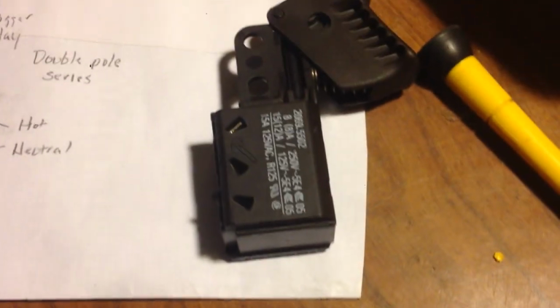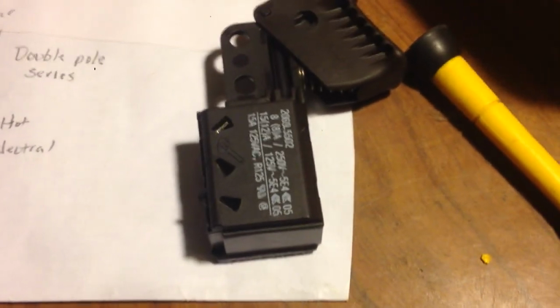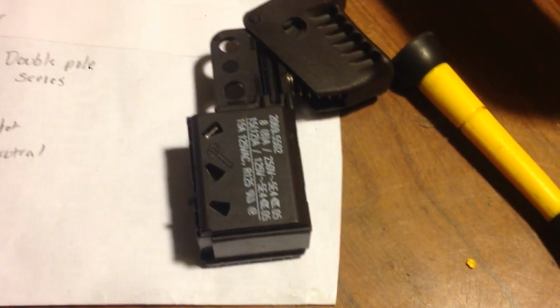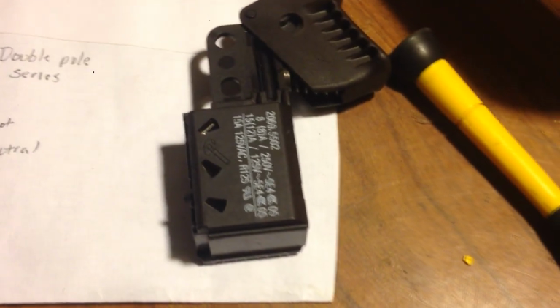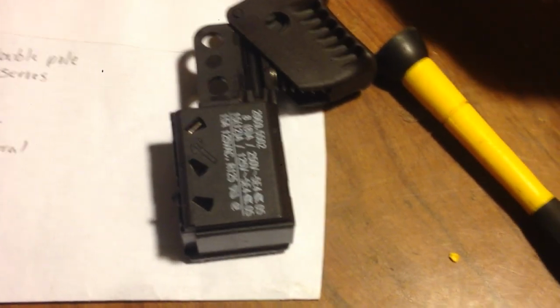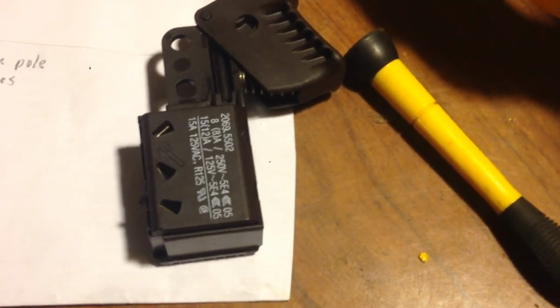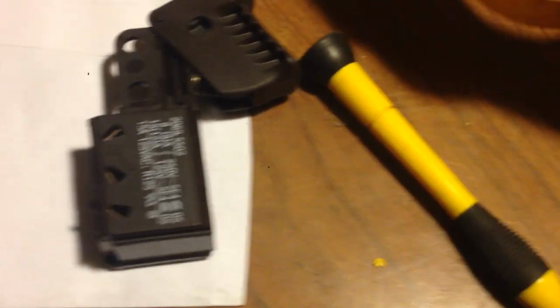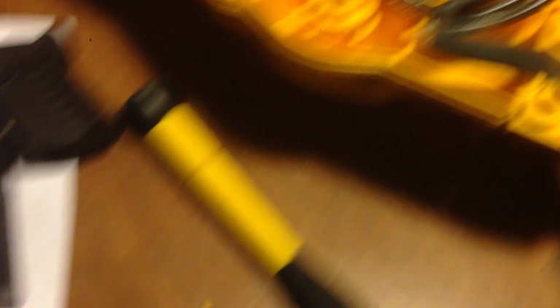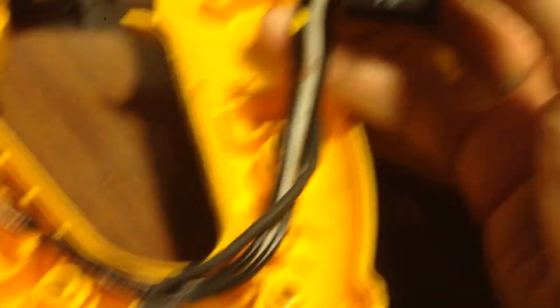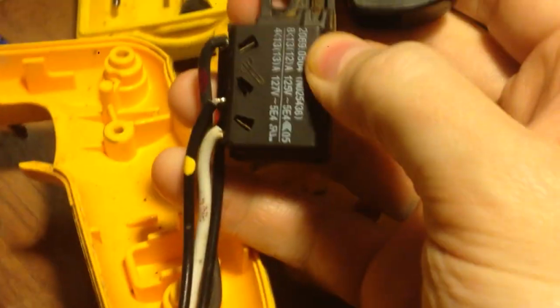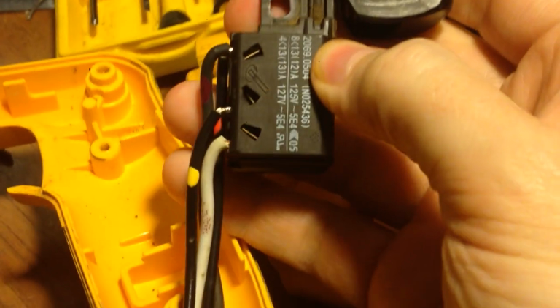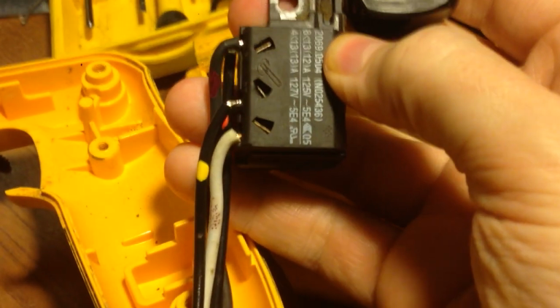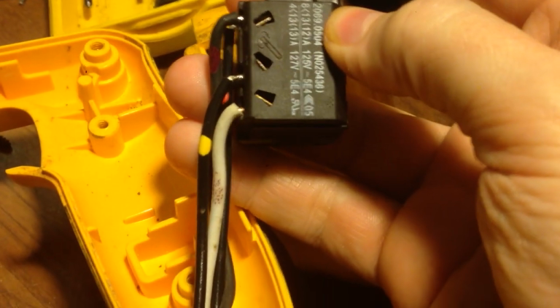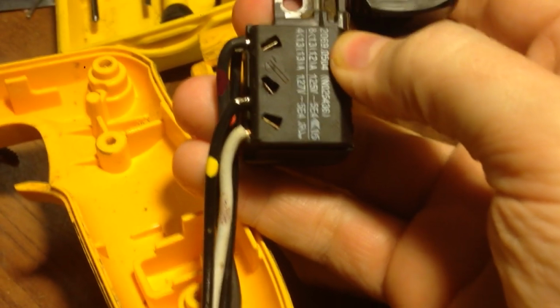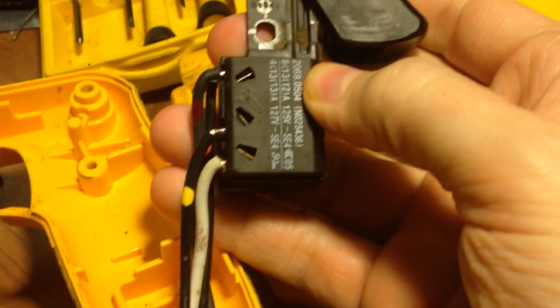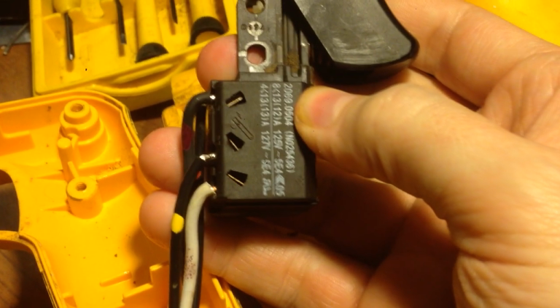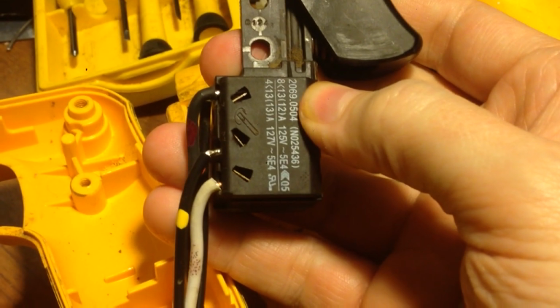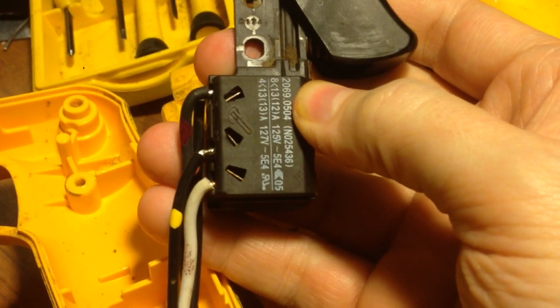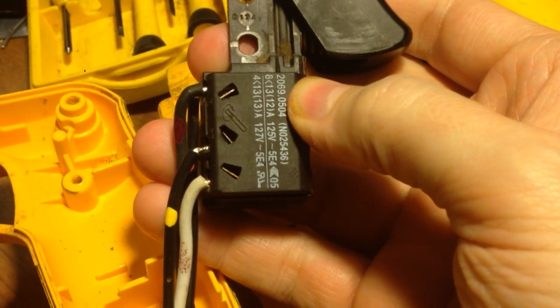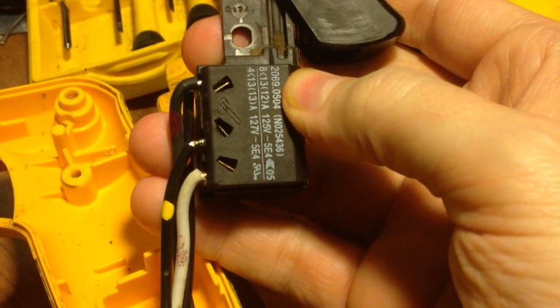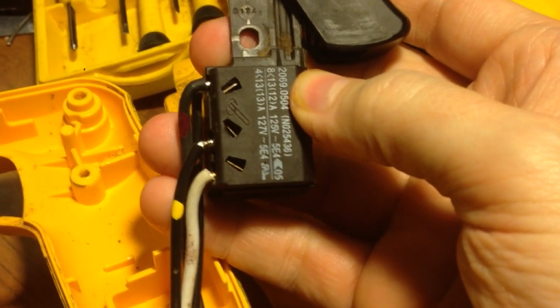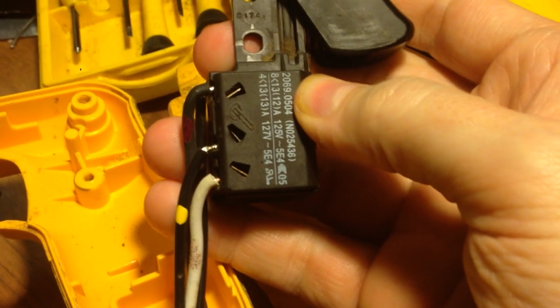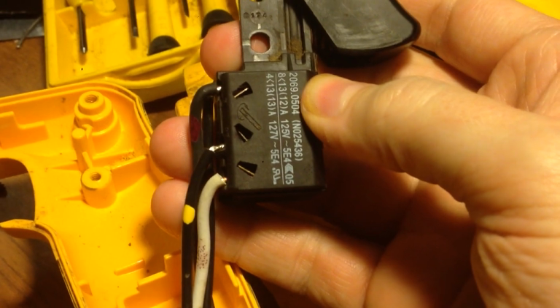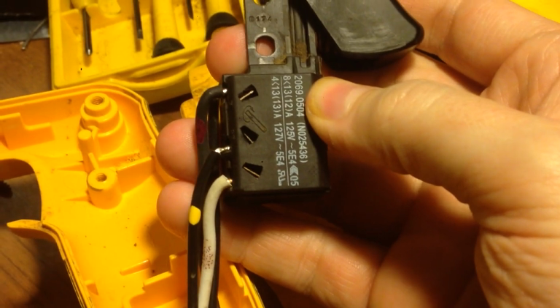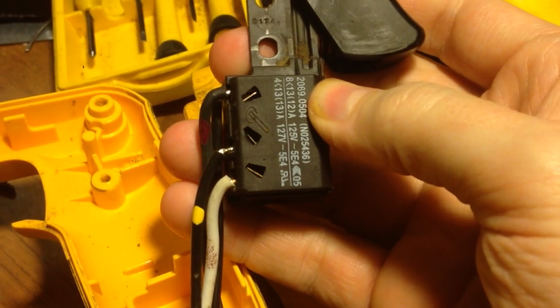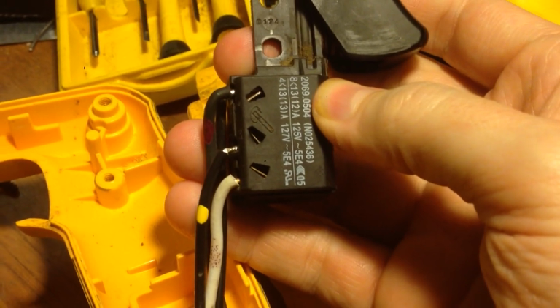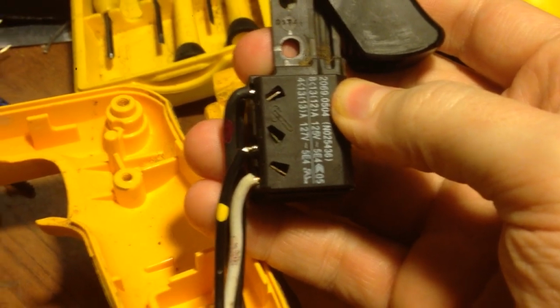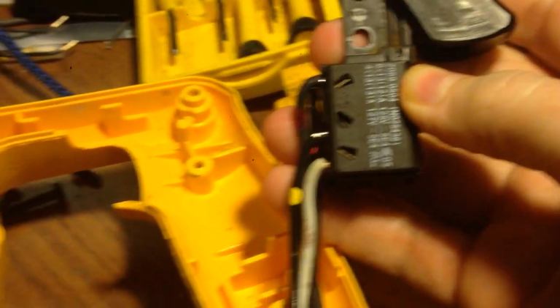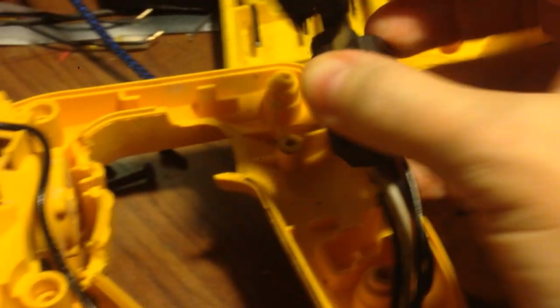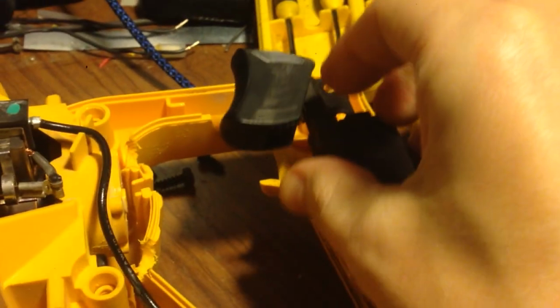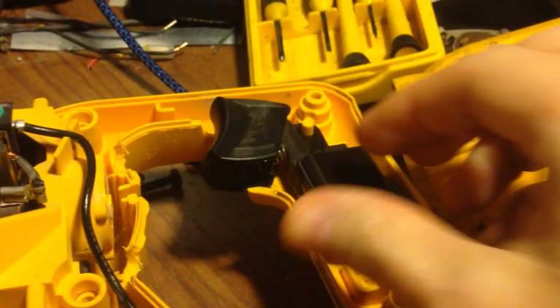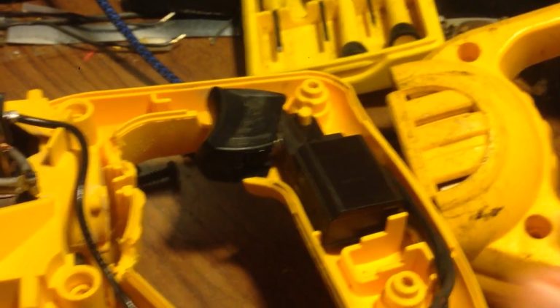To keep the wires straight and in order, I went ahead and painted a little paint on each of the wires. In order to release each of them, you can remove that and then just swap out the trigger.